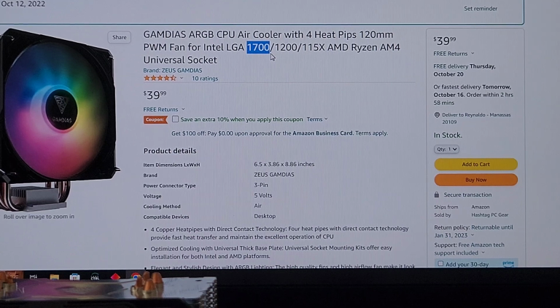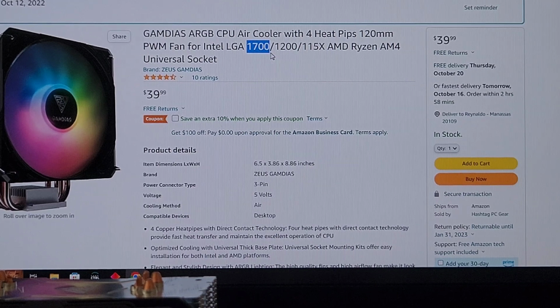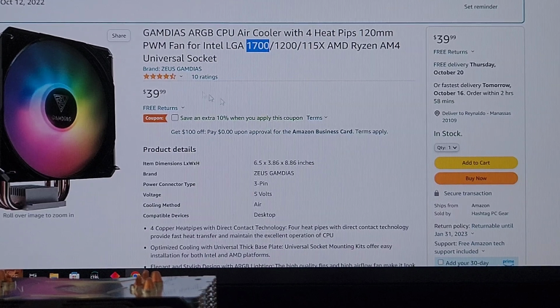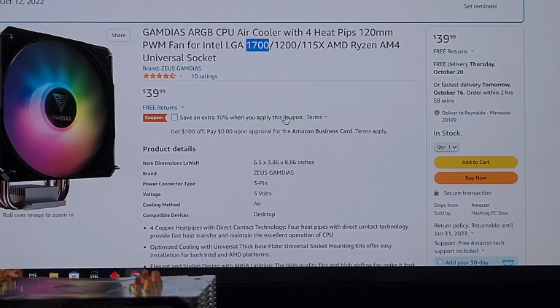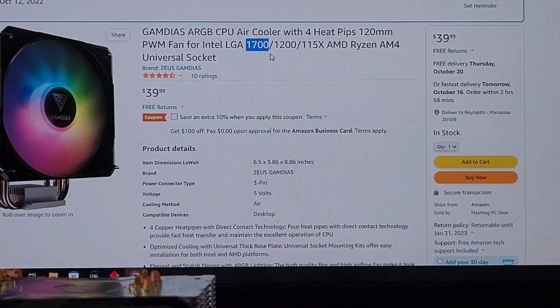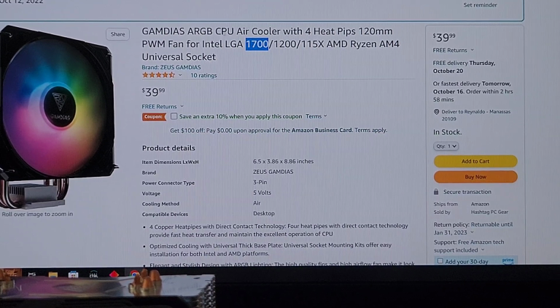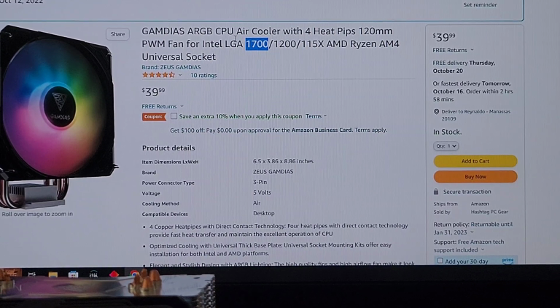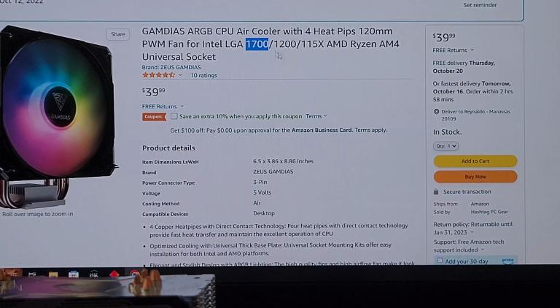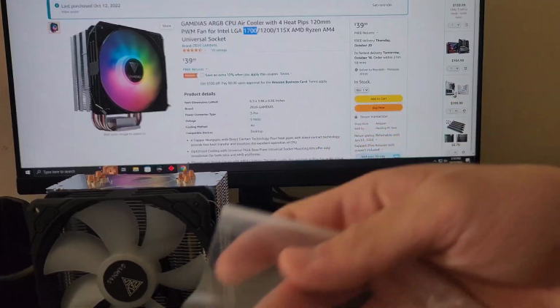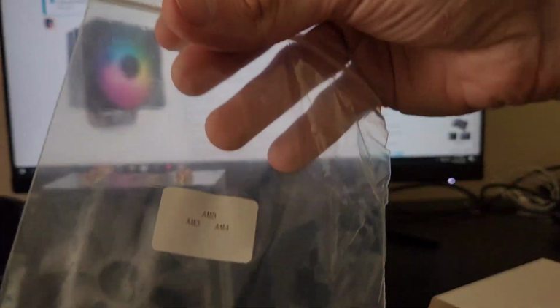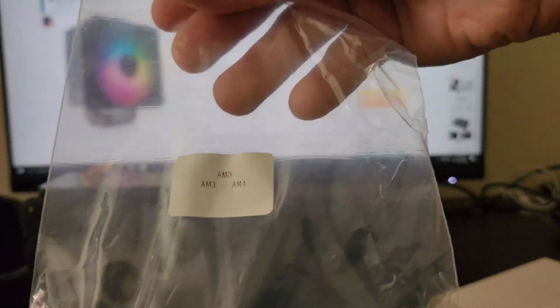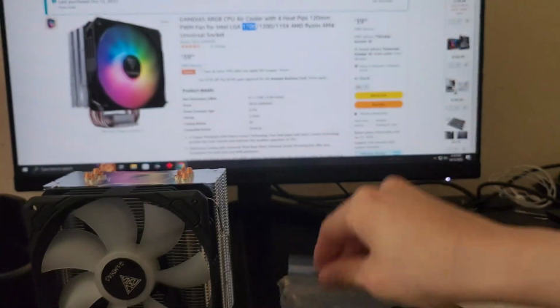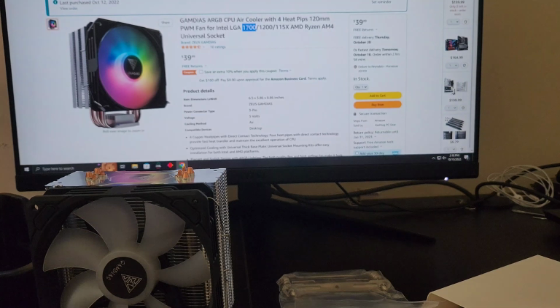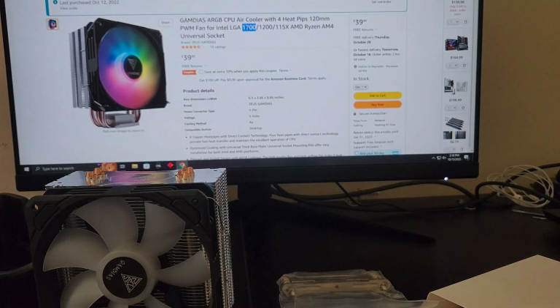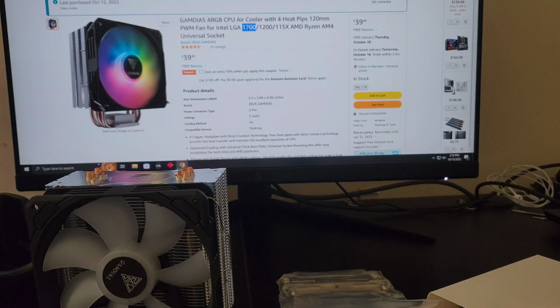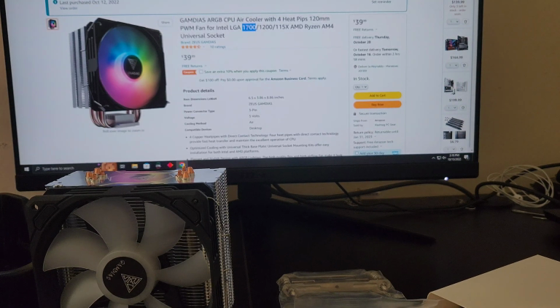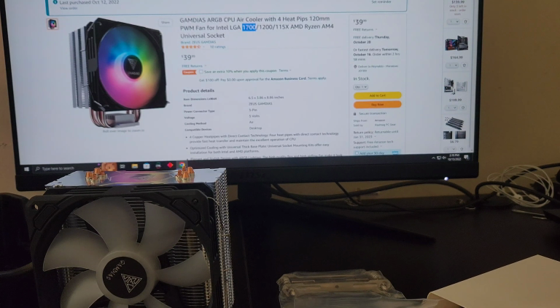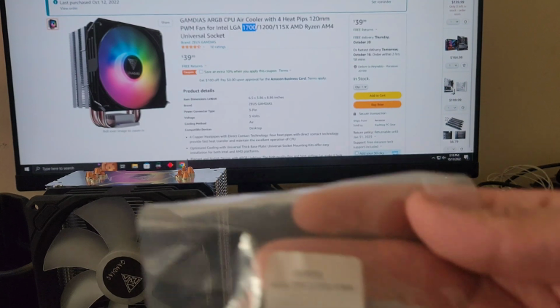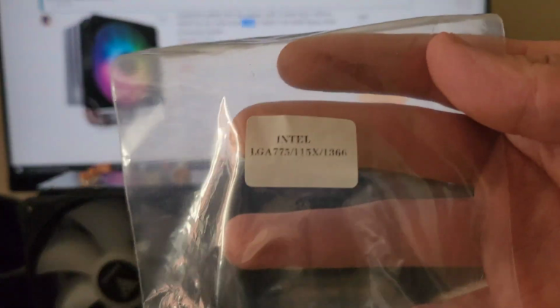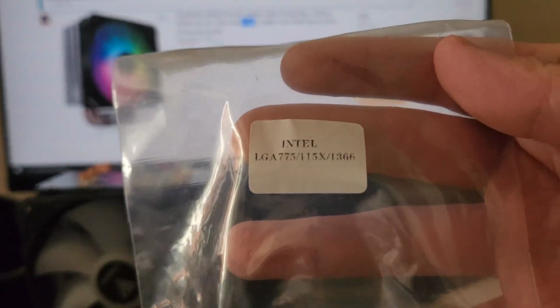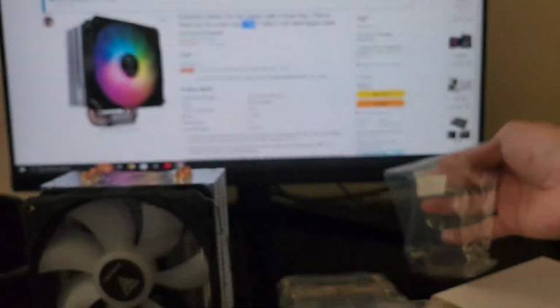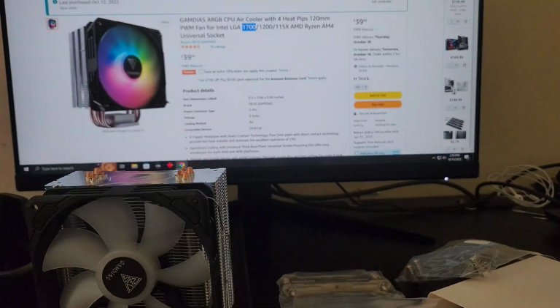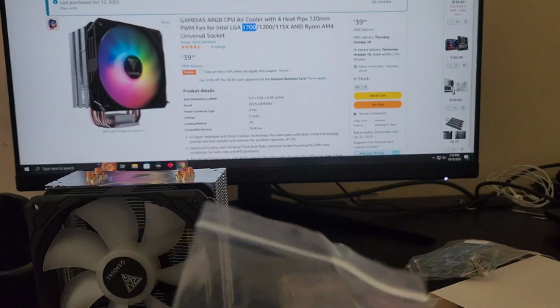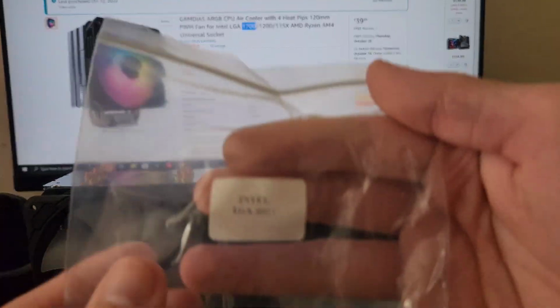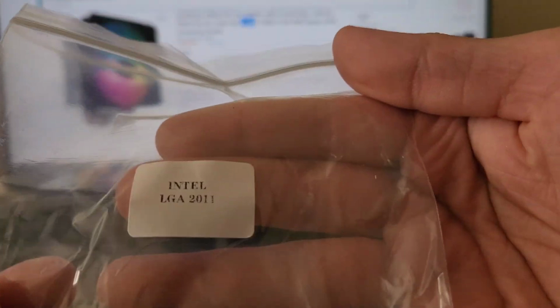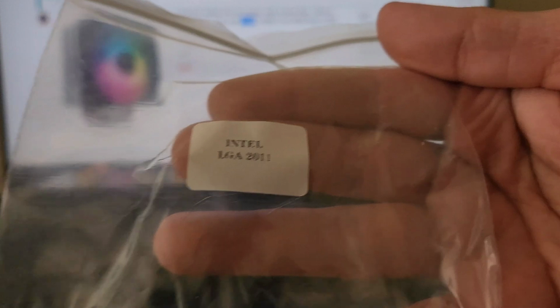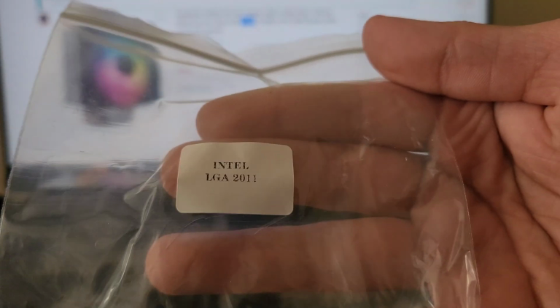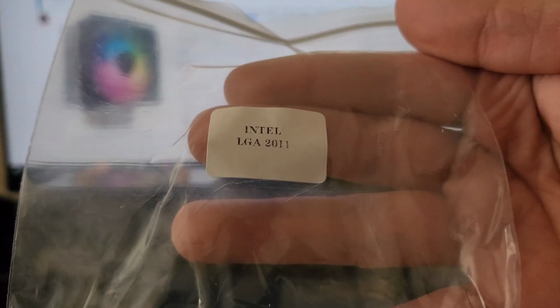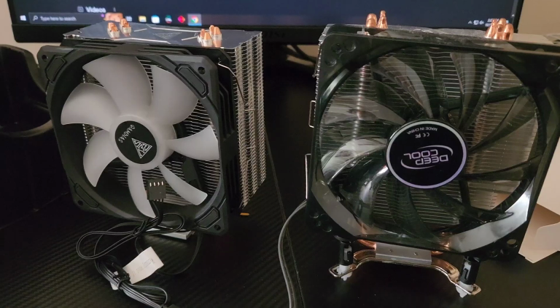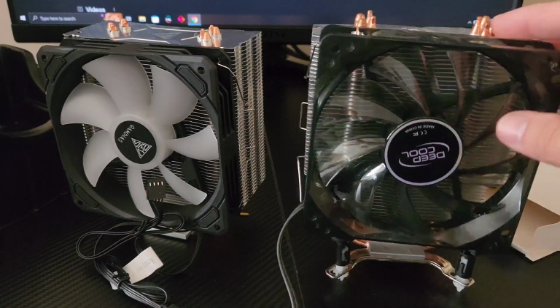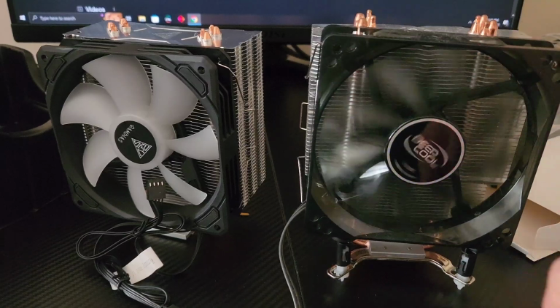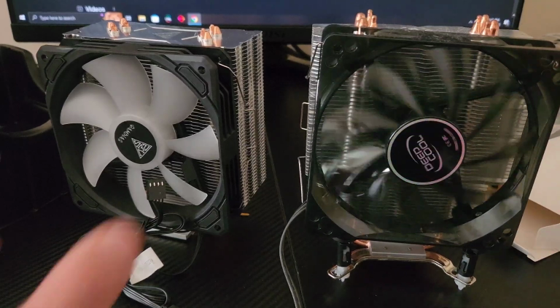As you can see from the Amazon listing it says 1700 socket, but none of the bags say 1700 — it's supposed to support it though, so we'll go and see.